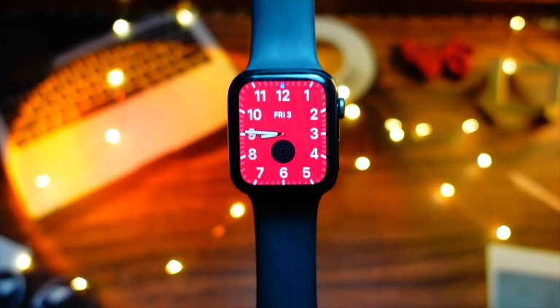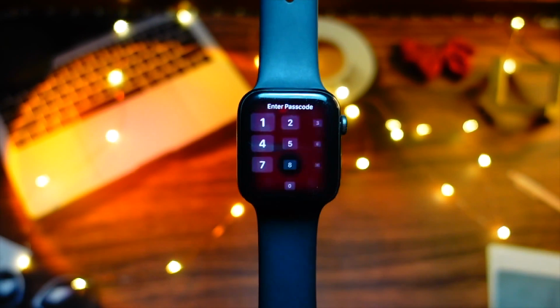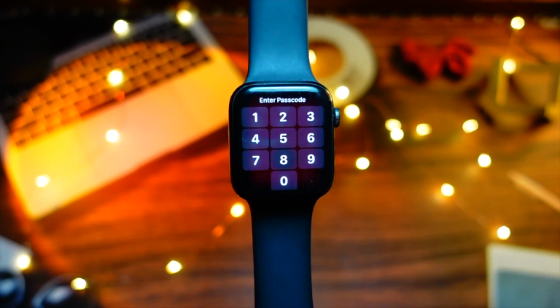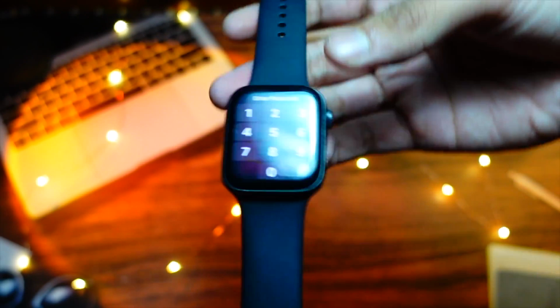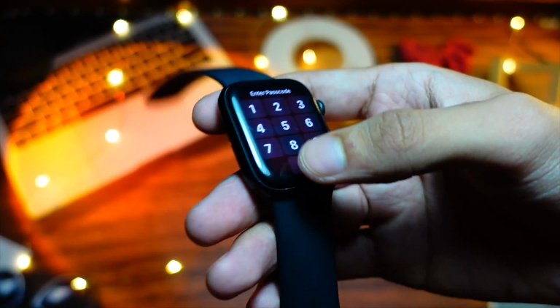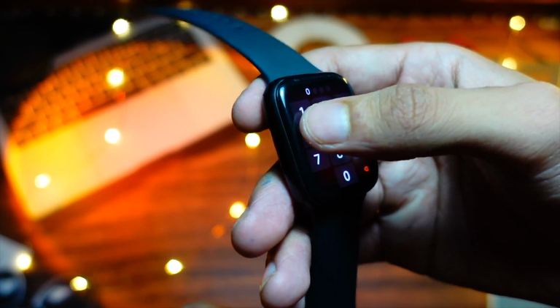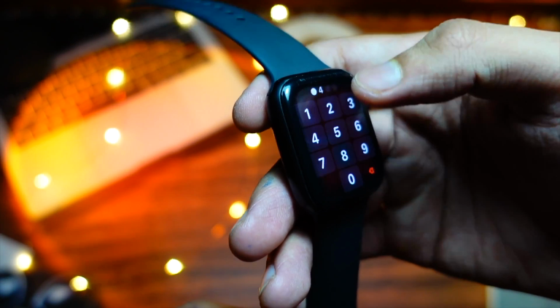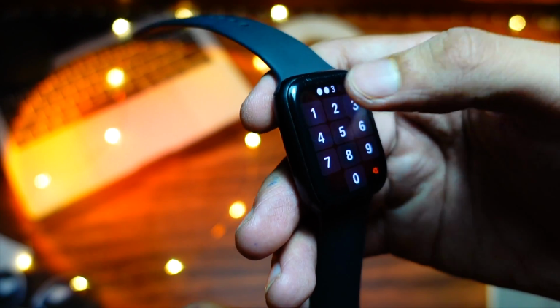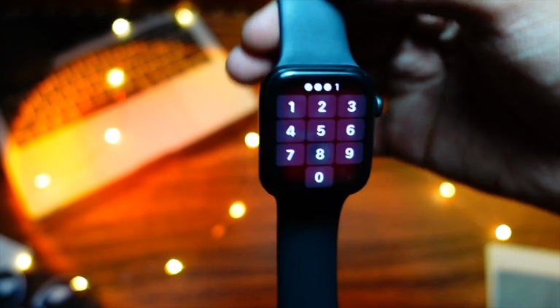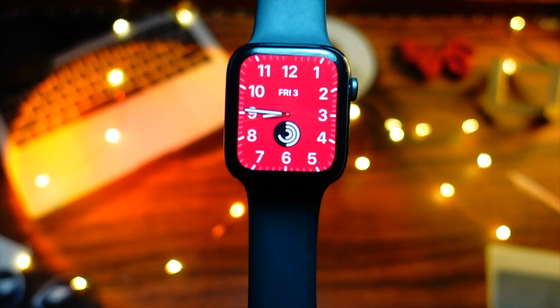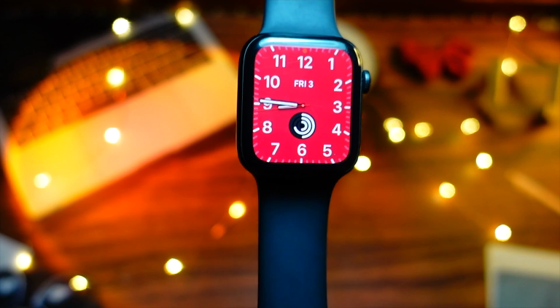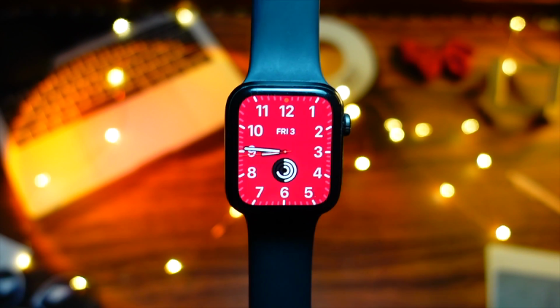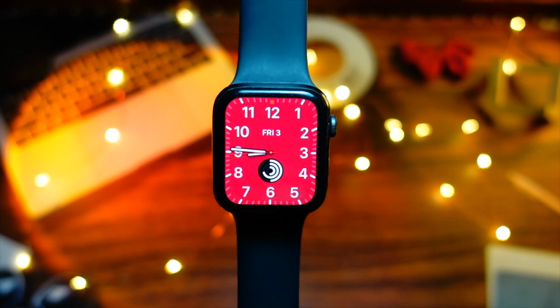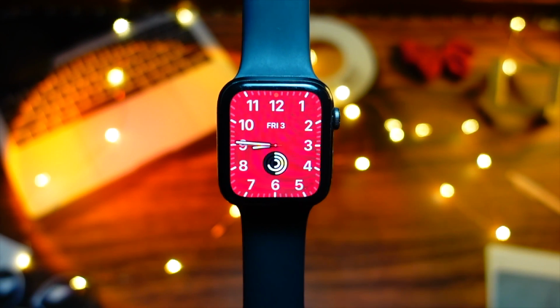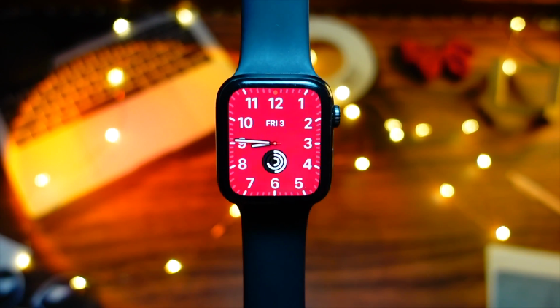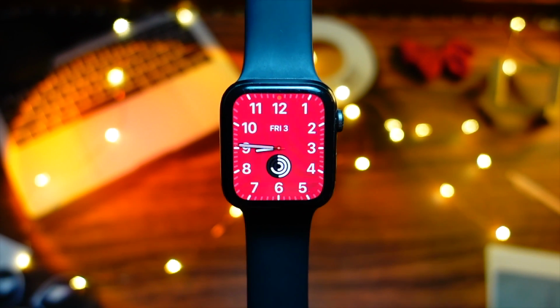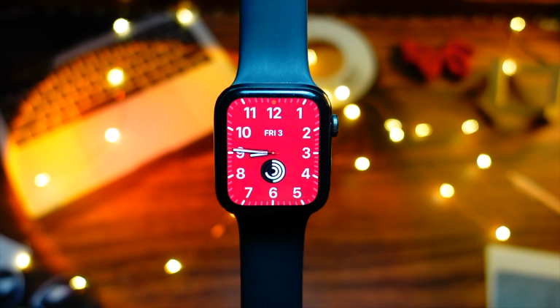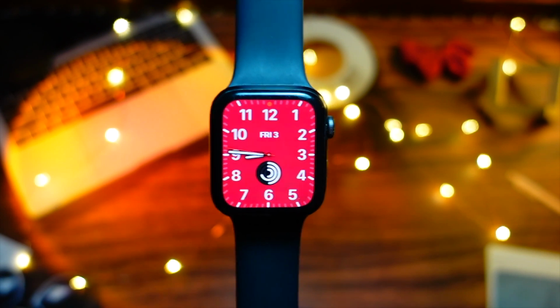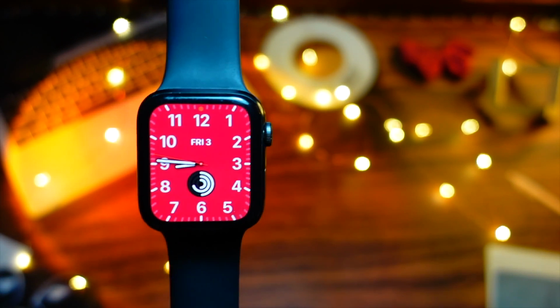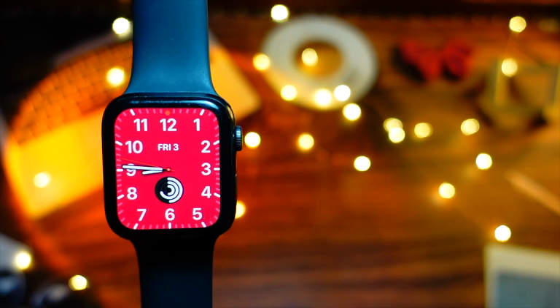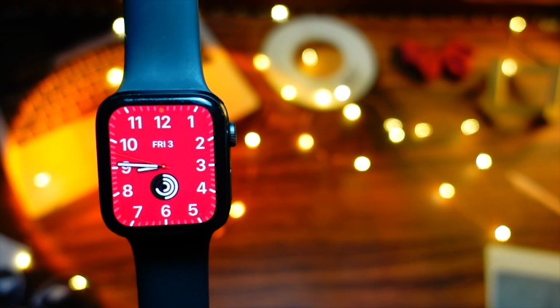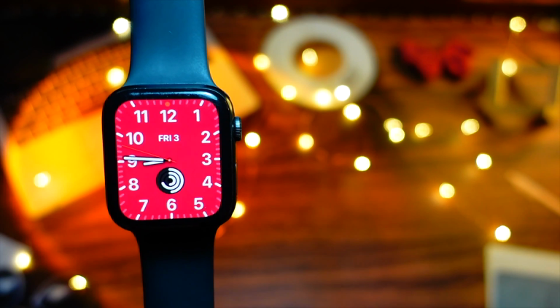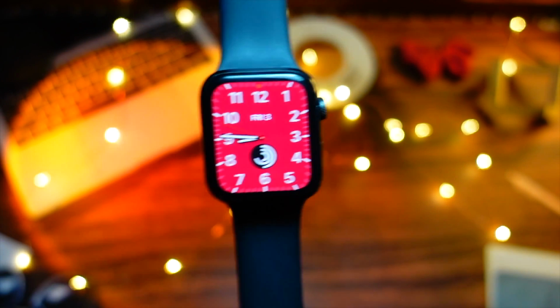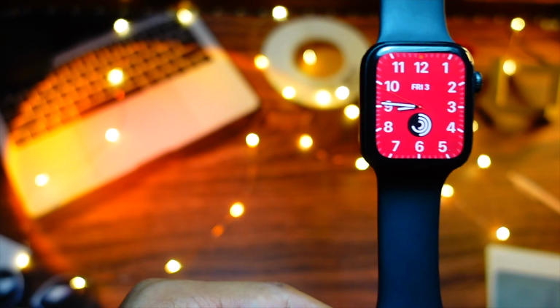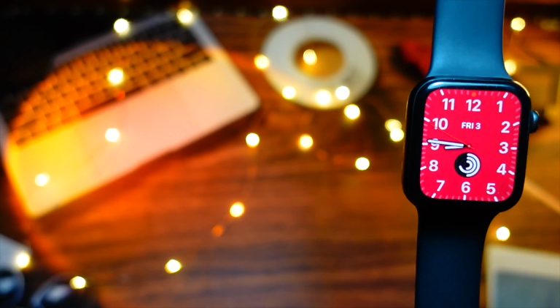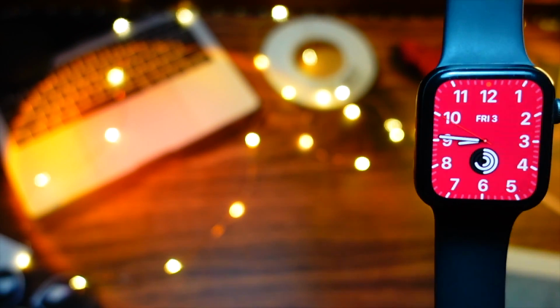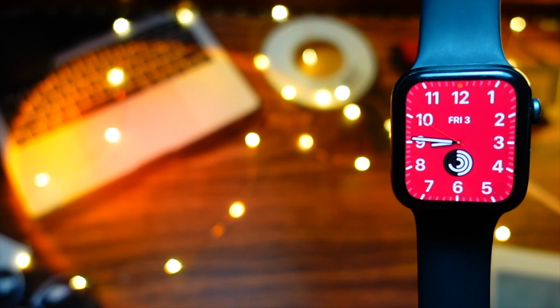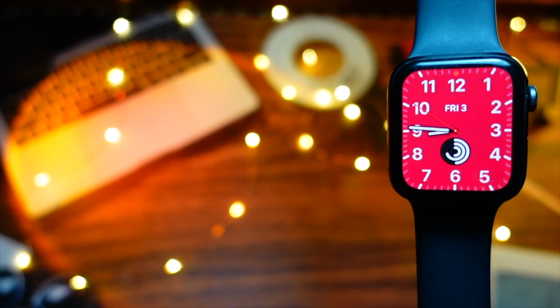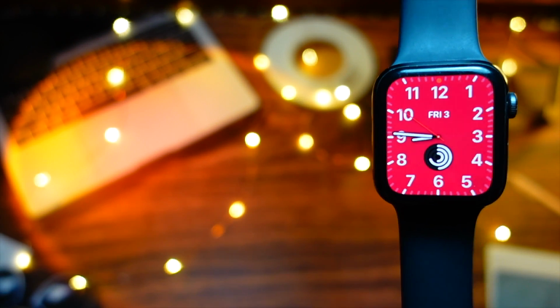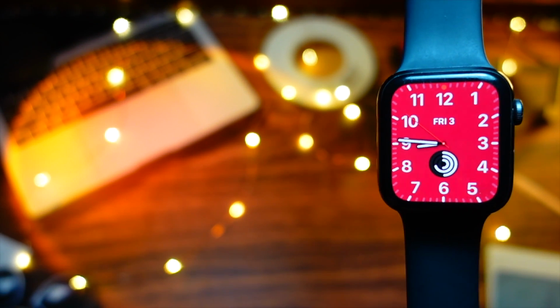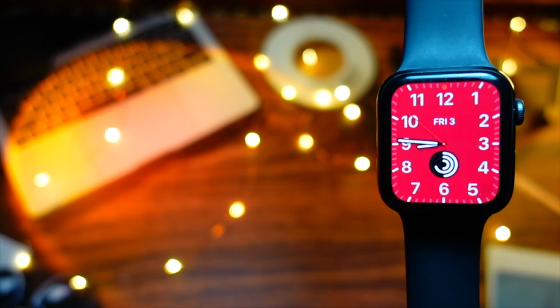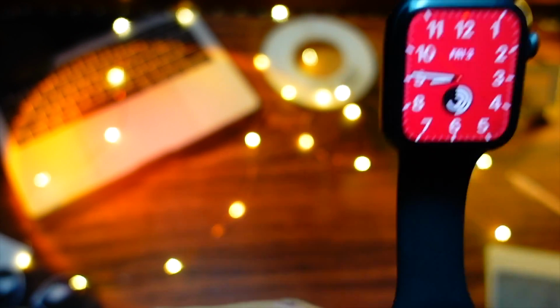Hello everyone, how are you all doing? In this video we are going to talk about WWDC. It is today — we are going to get the first beta of watchOS 9, iOS 16, macOS, everything is going to get released today.